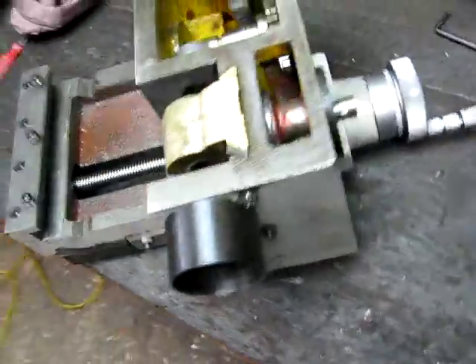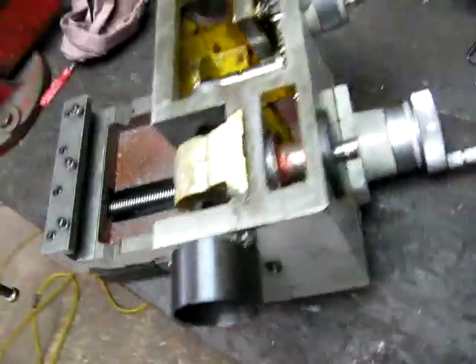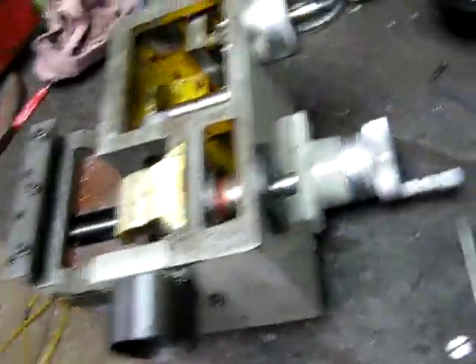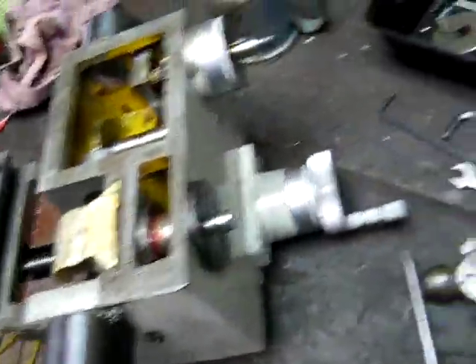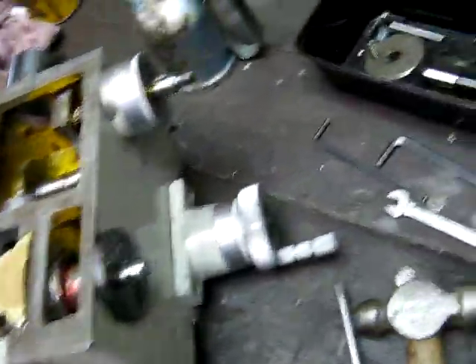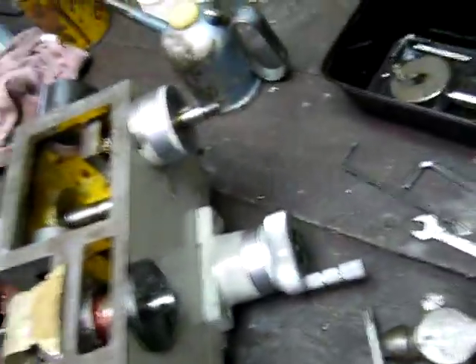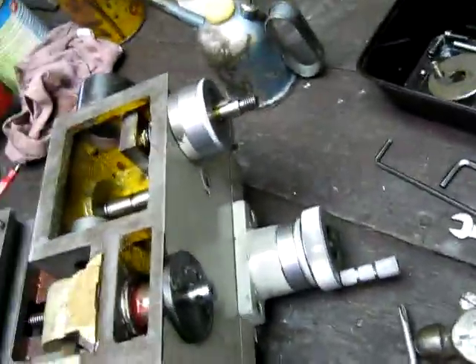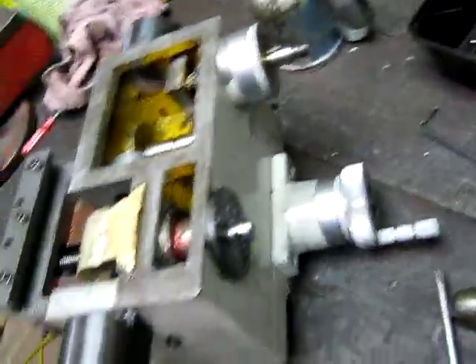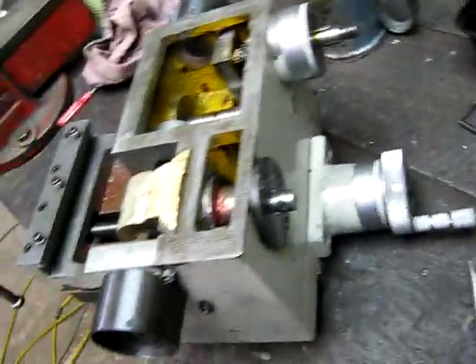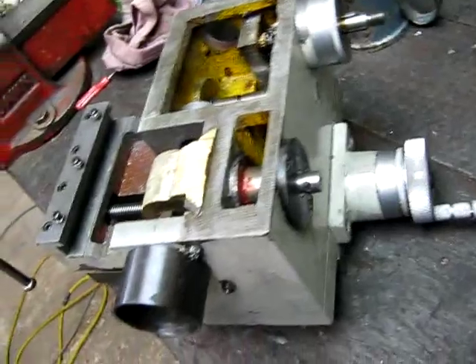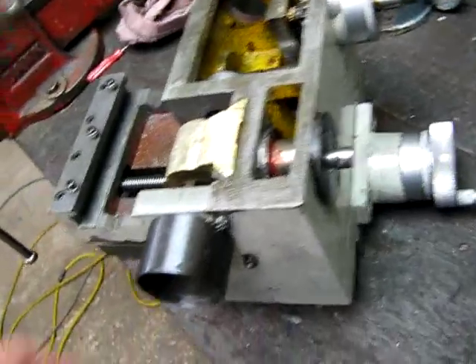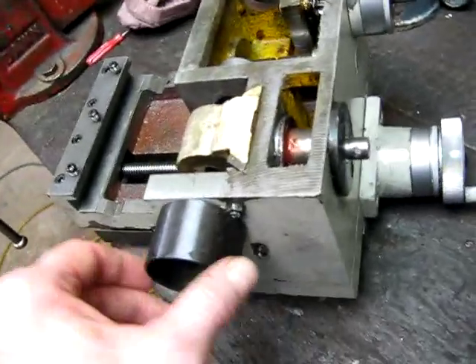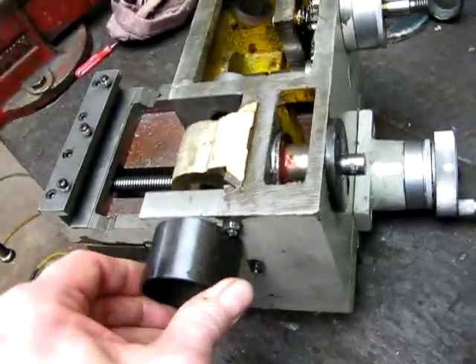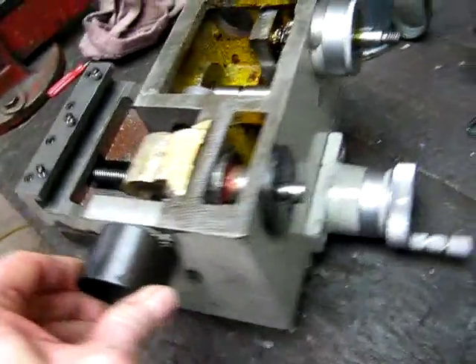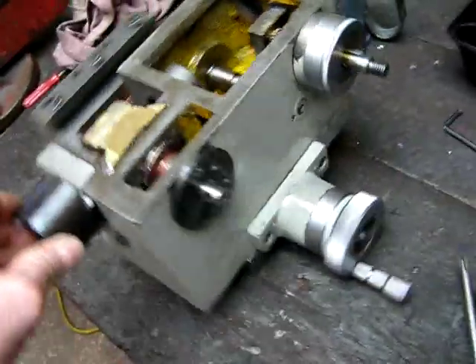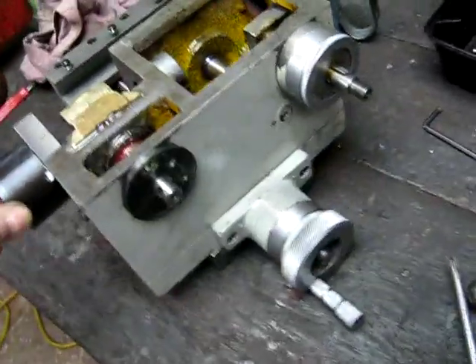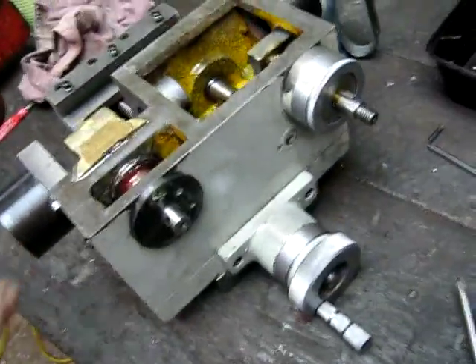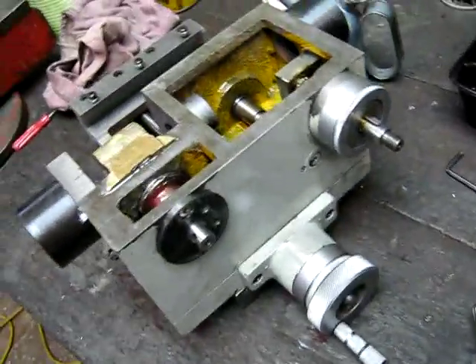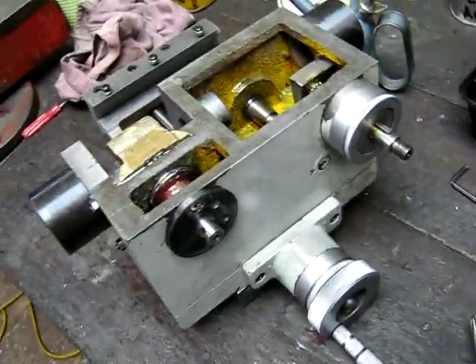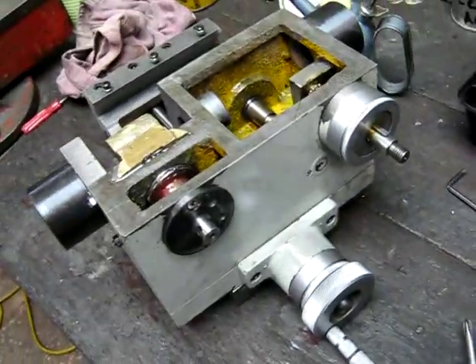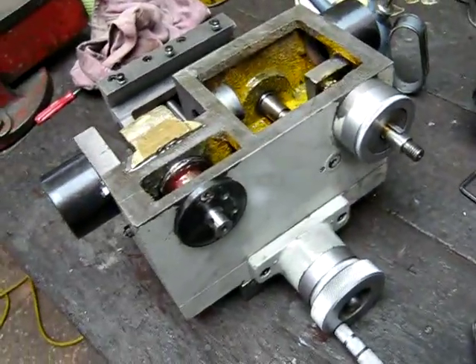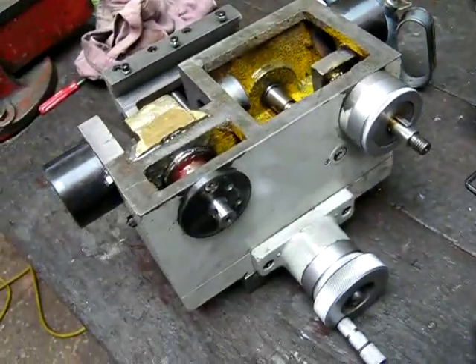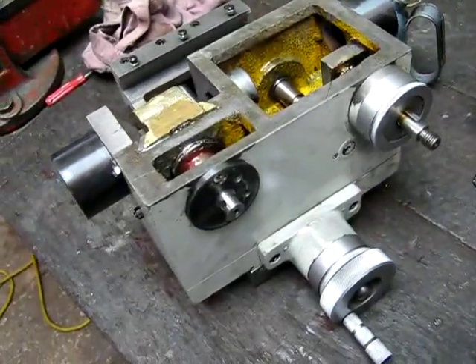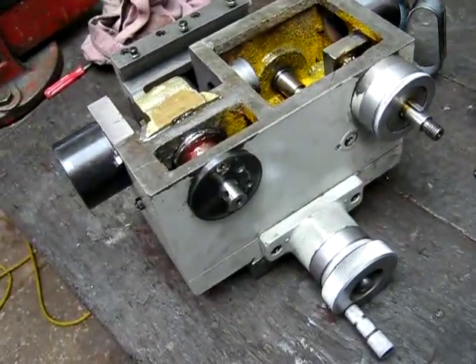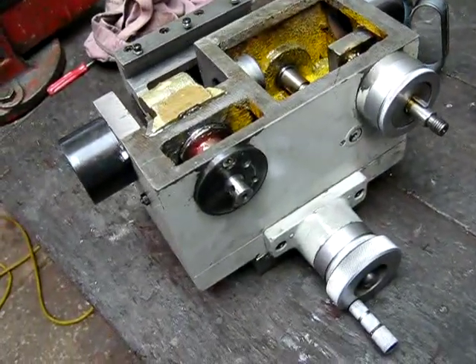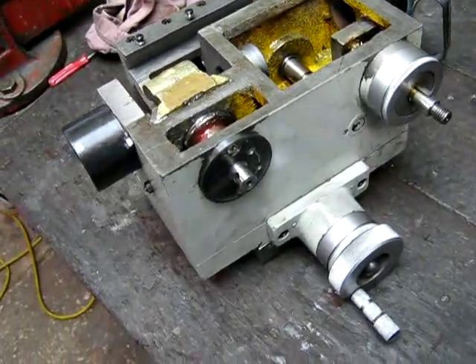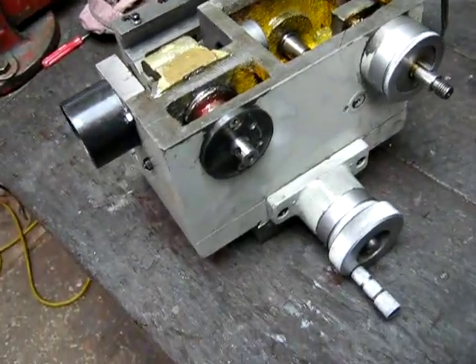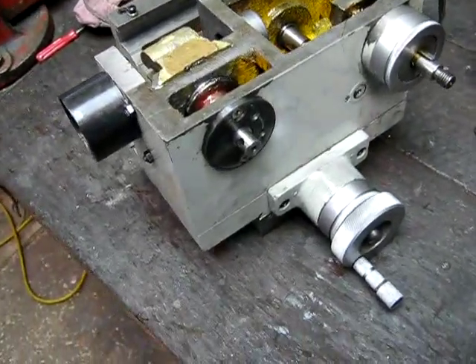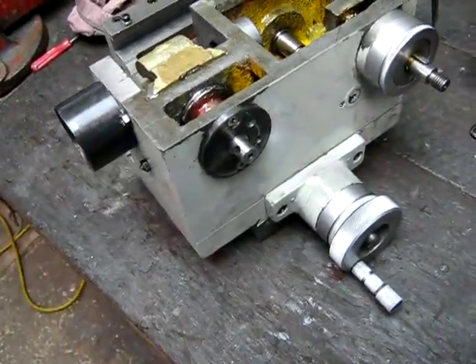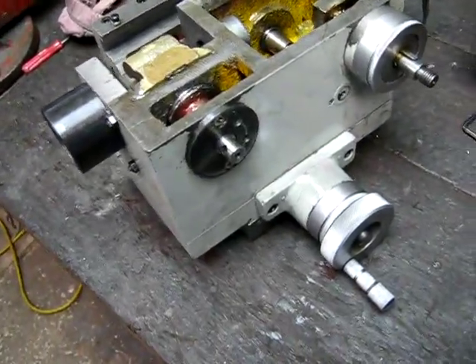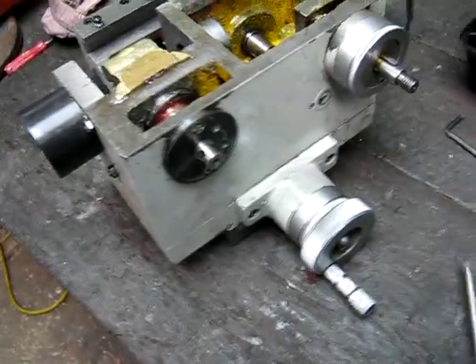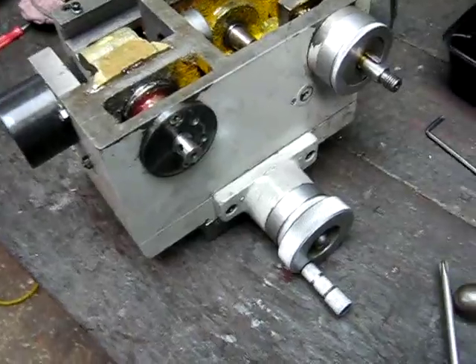Here's the front of it — the poor old thing's been through the mill a bit. I've done a lot of work on this thing; it's been a good lathe.